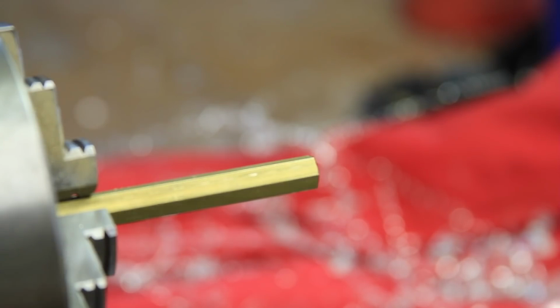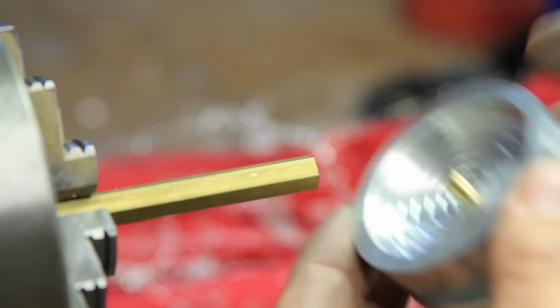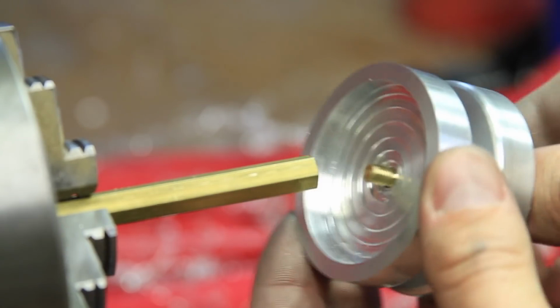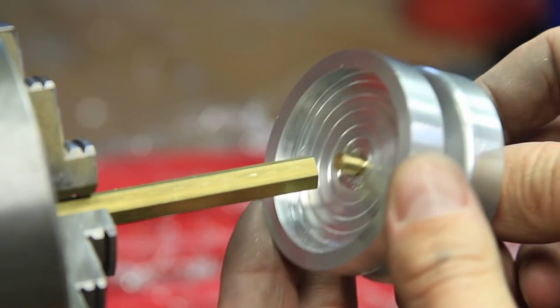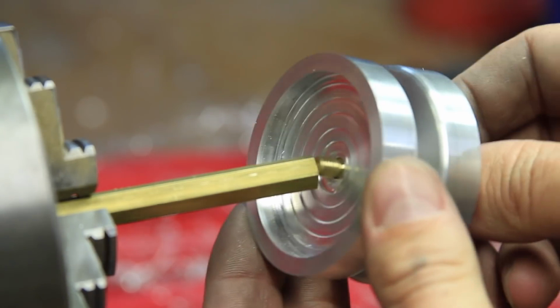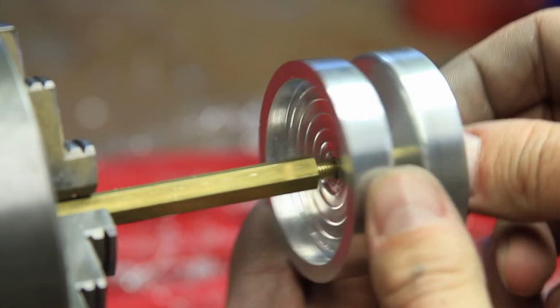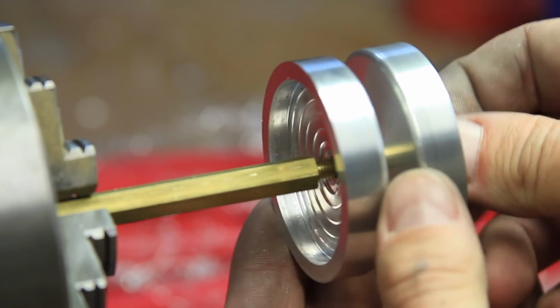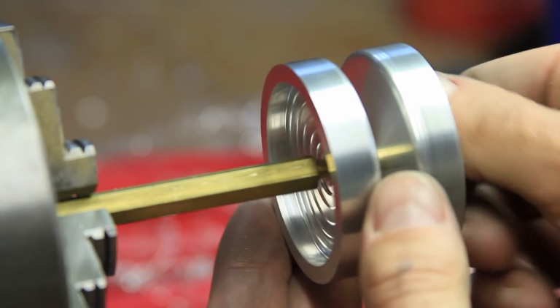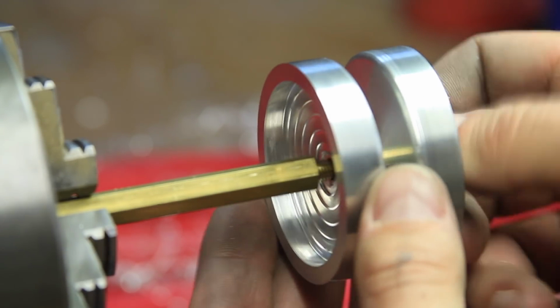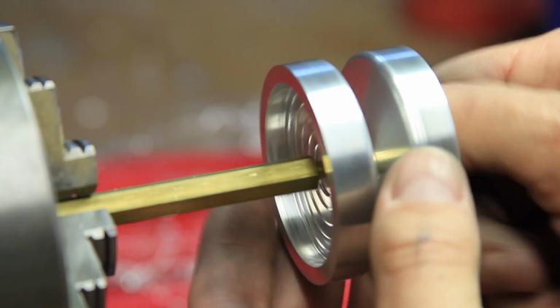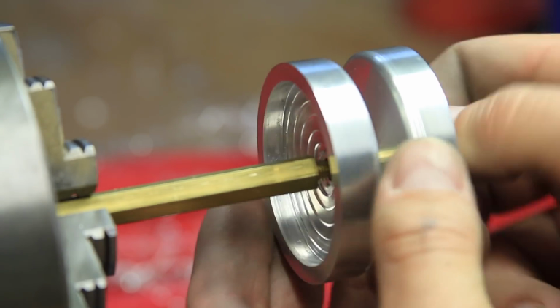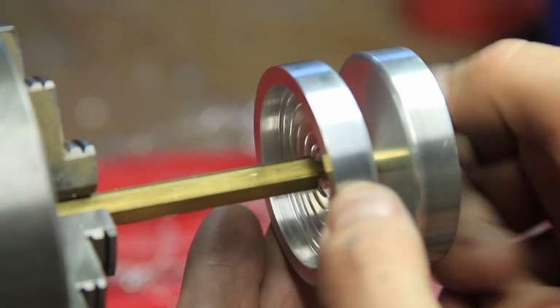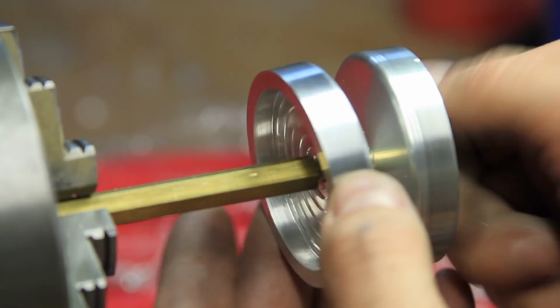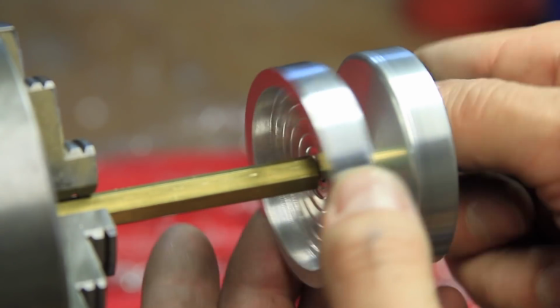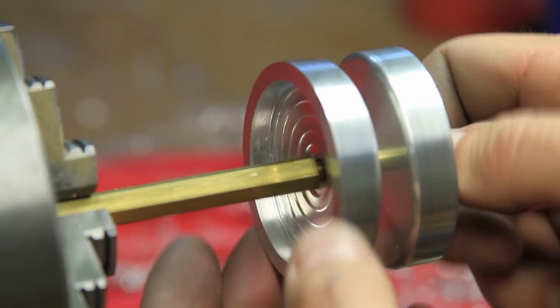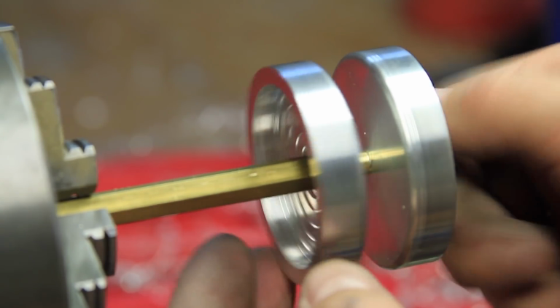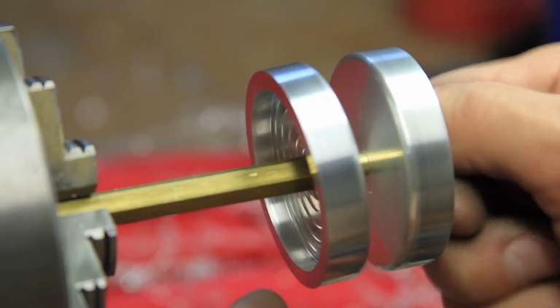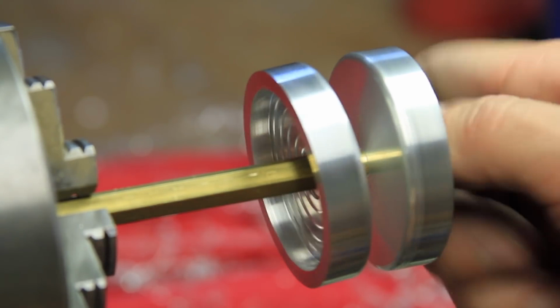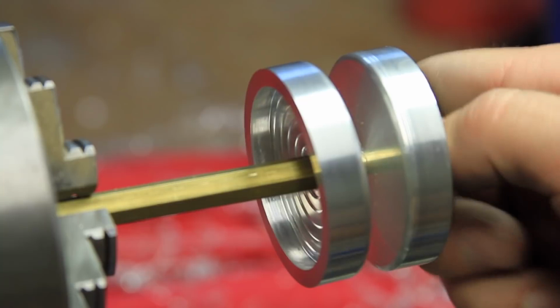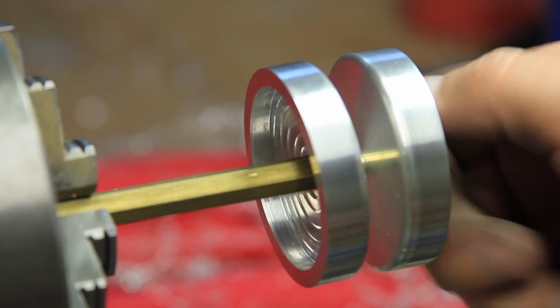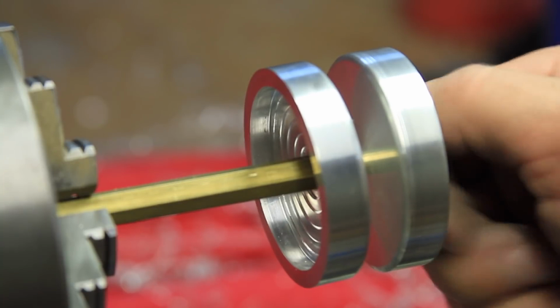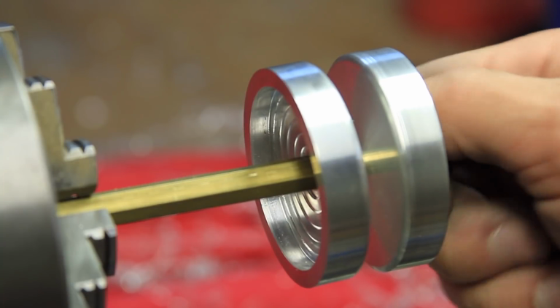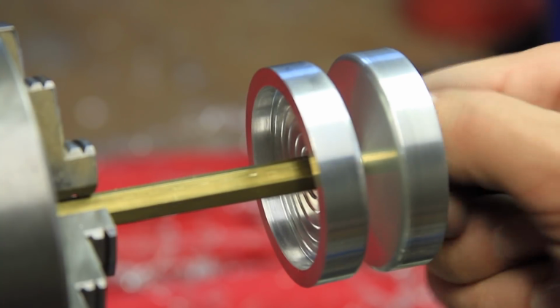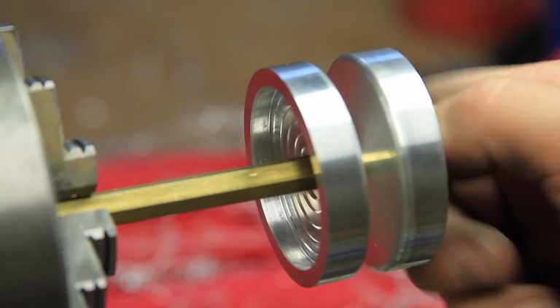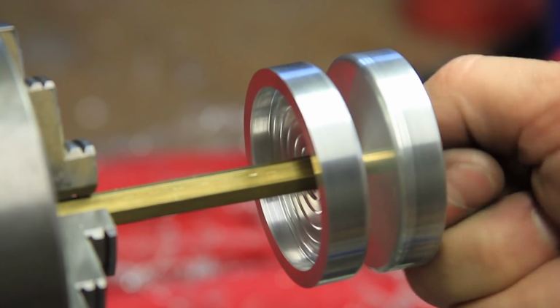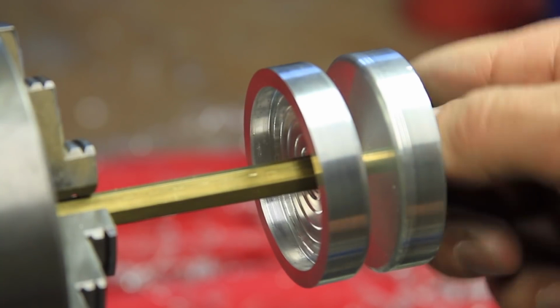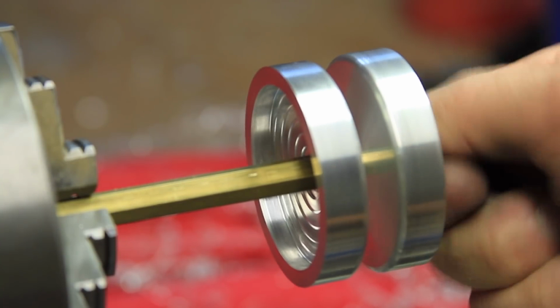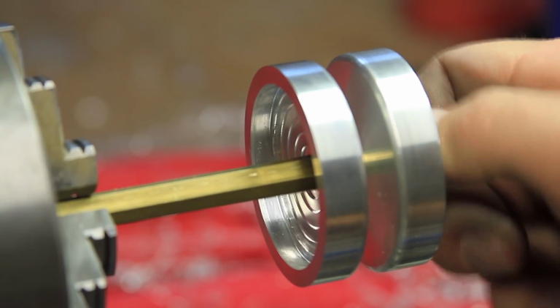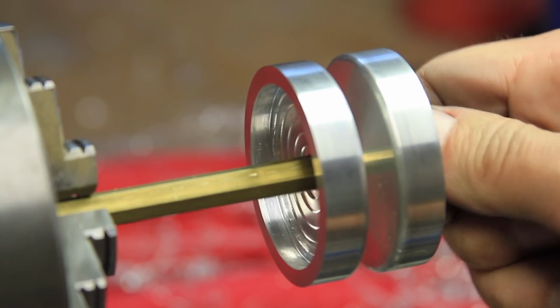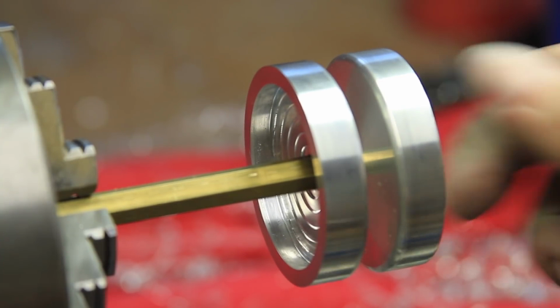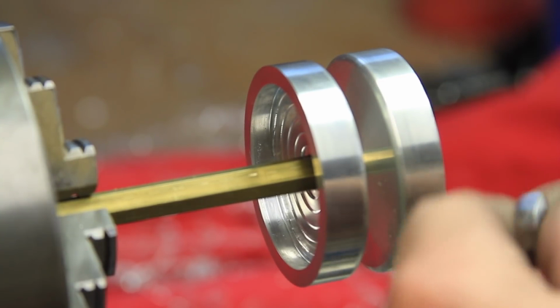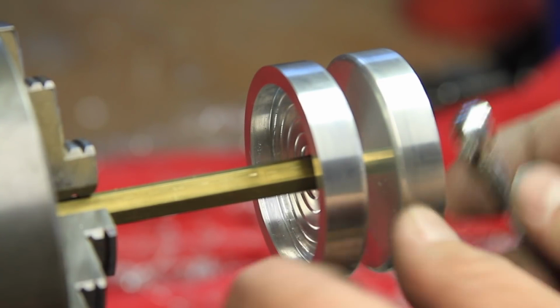I also threaded the end of the remaining hex stock so I could mount all the pieces in the lathe in a way that gave me room to do the finishing sanding and polishing.